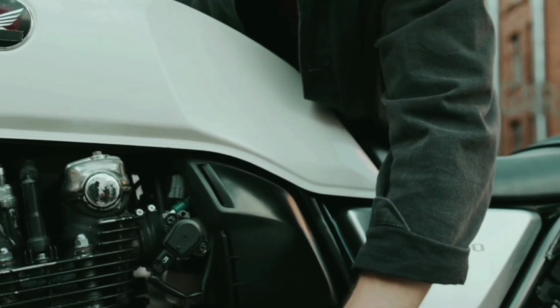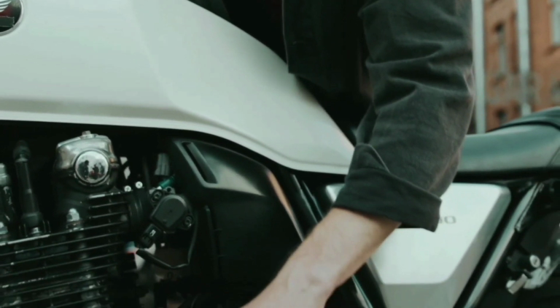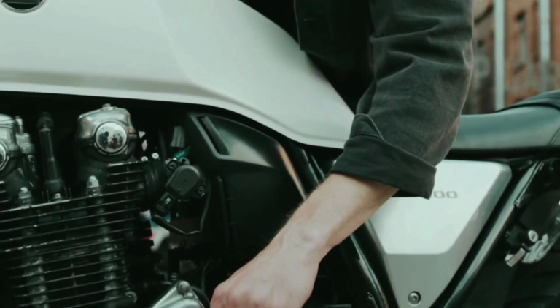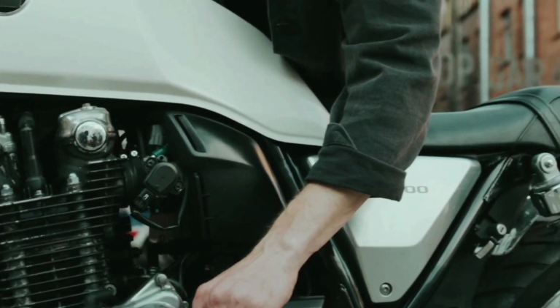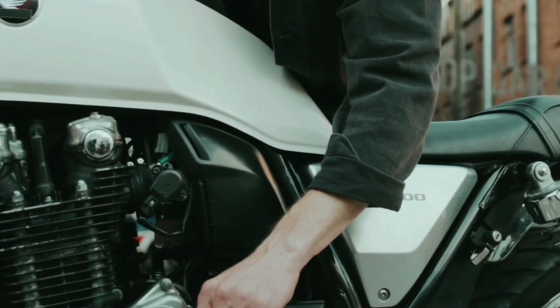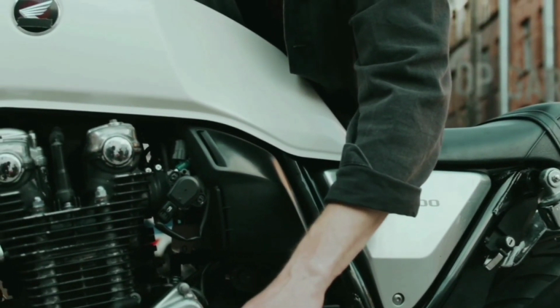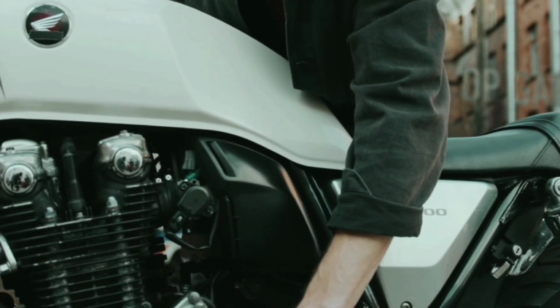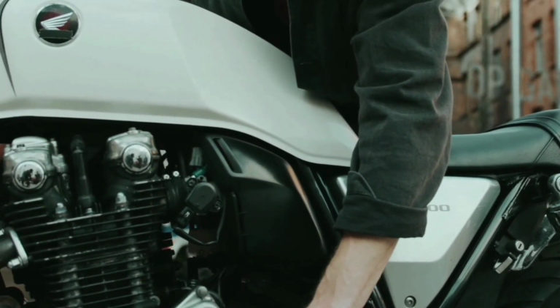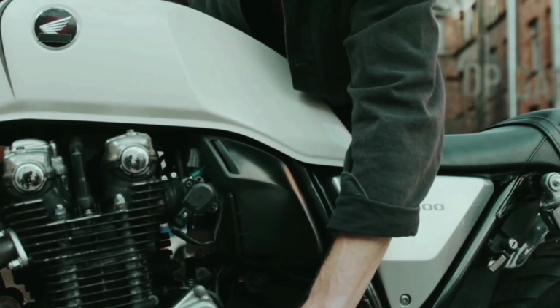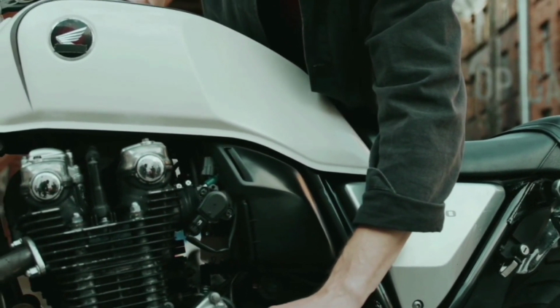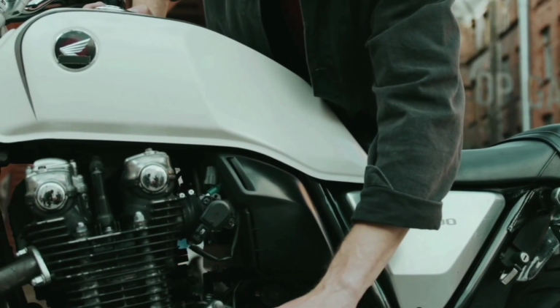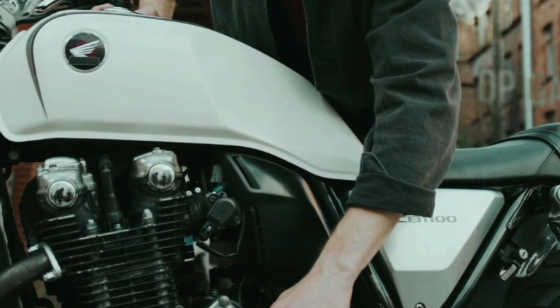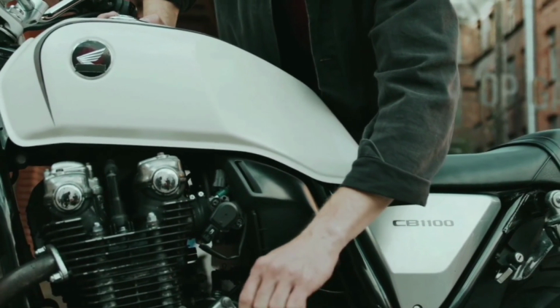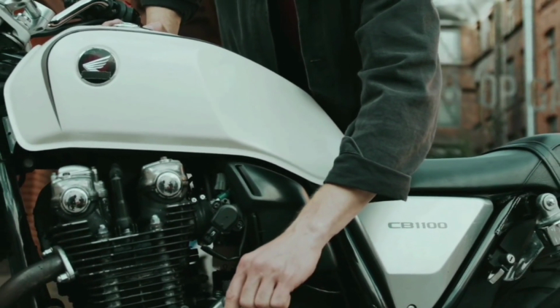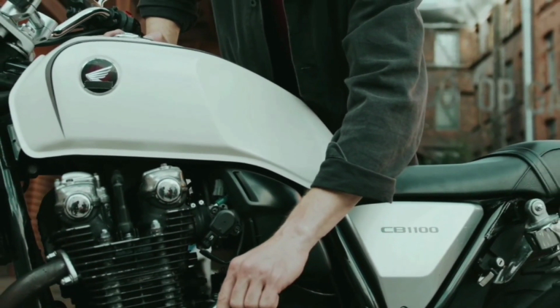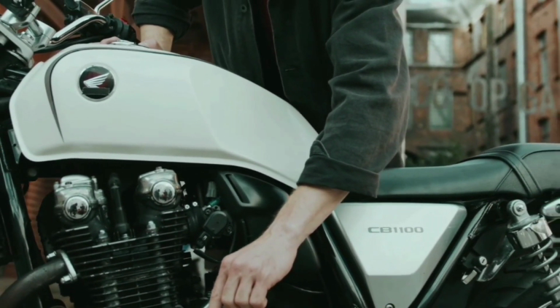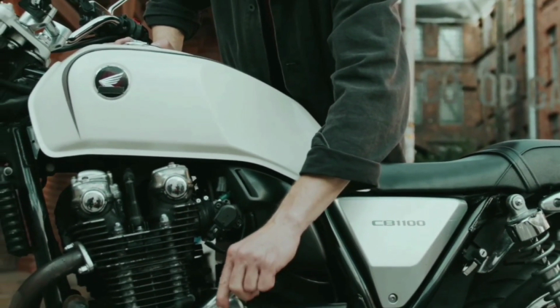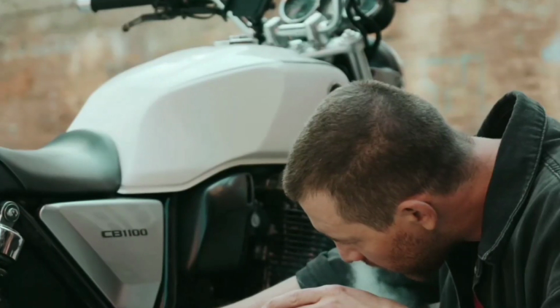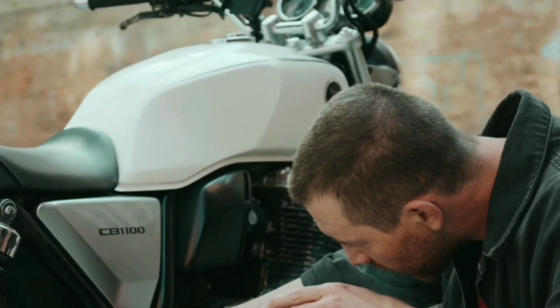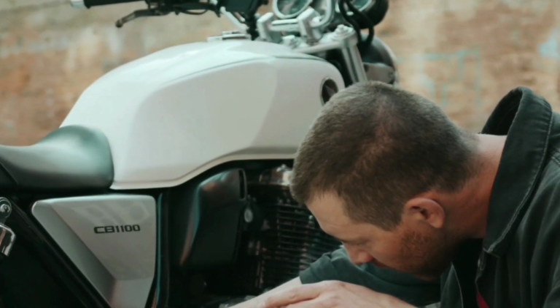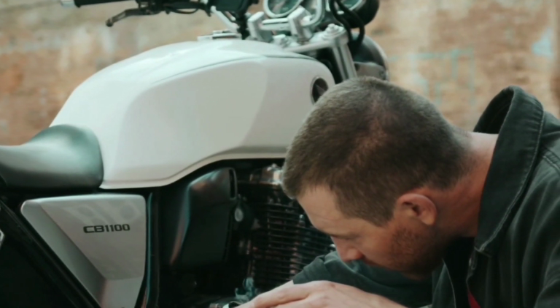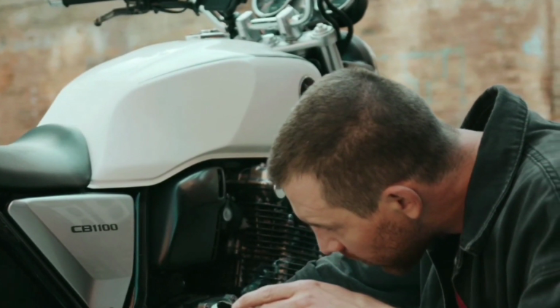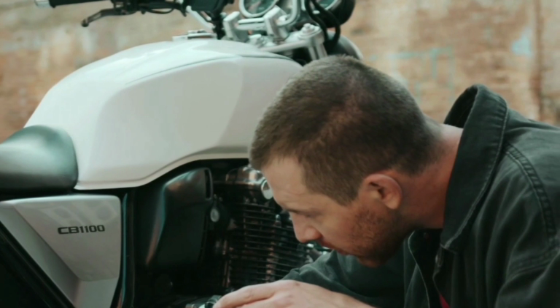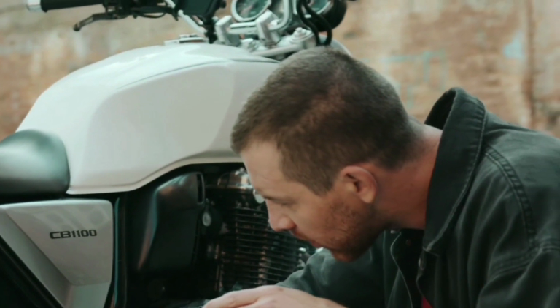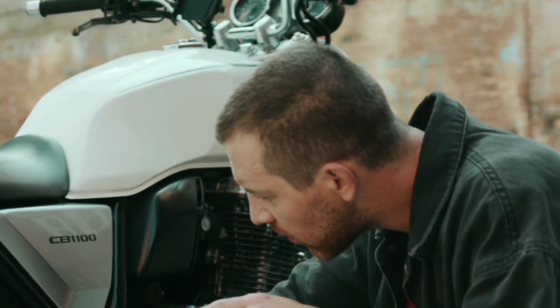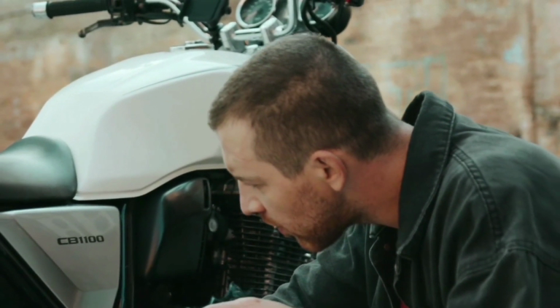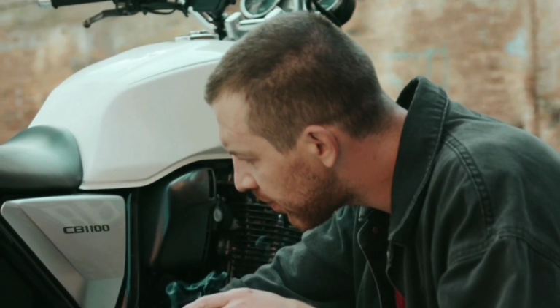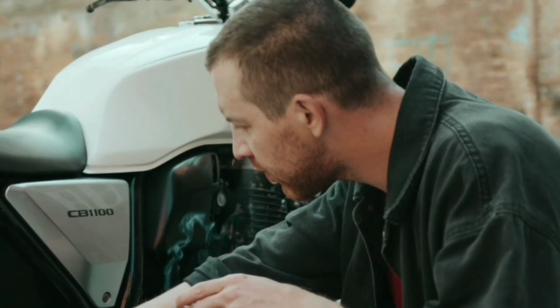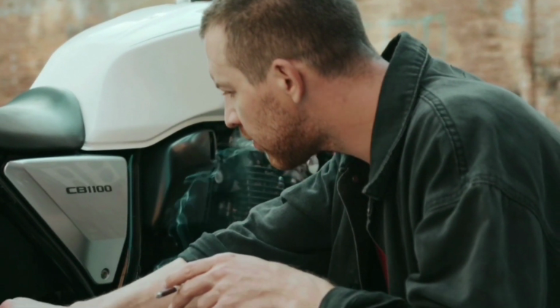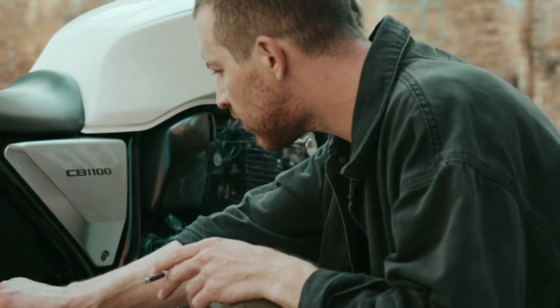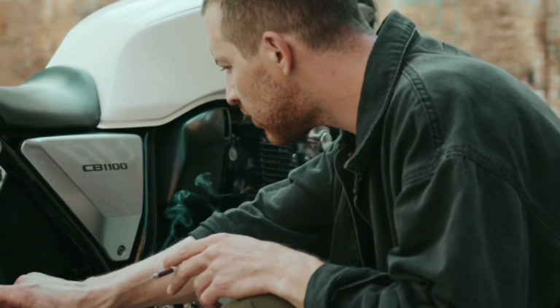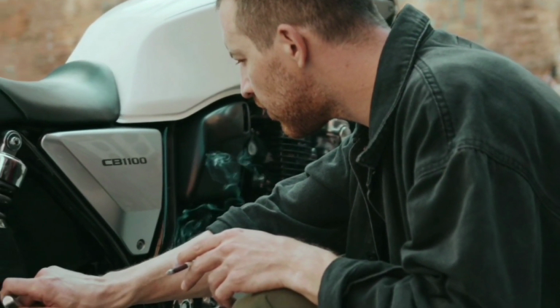The CB1100 is designed to provide a comfortable and engaging riding experience. The seating position is upright, and the handlebars are placed in a natural position, providing excellent control and comfort.